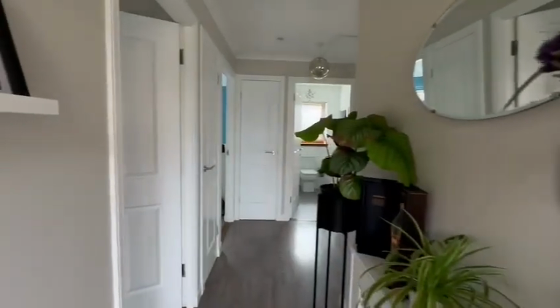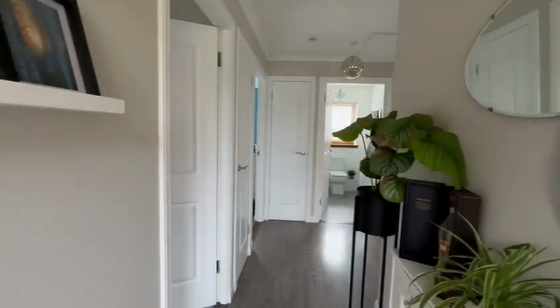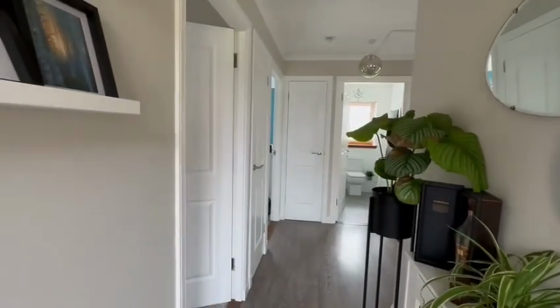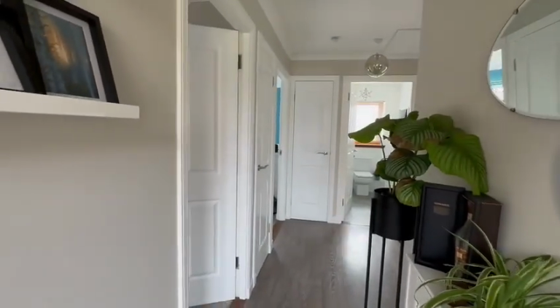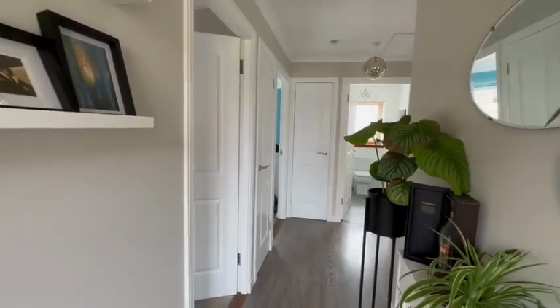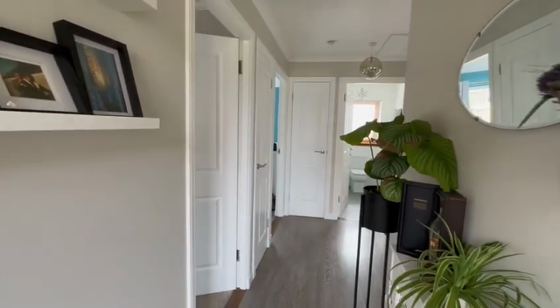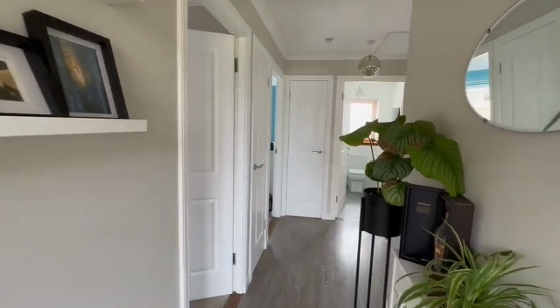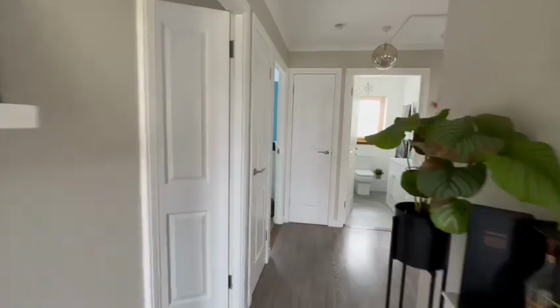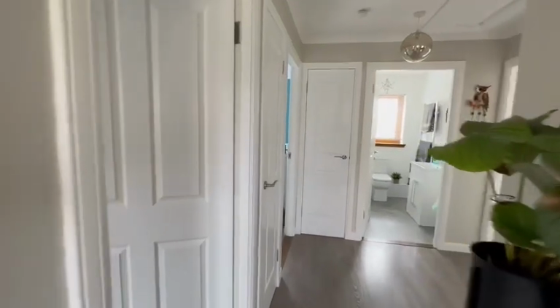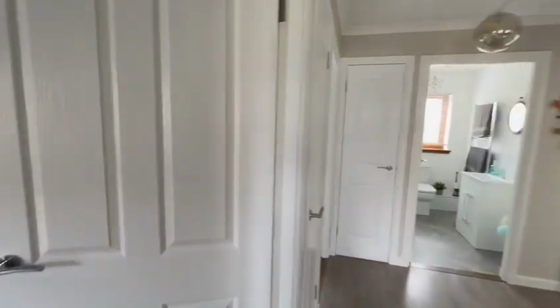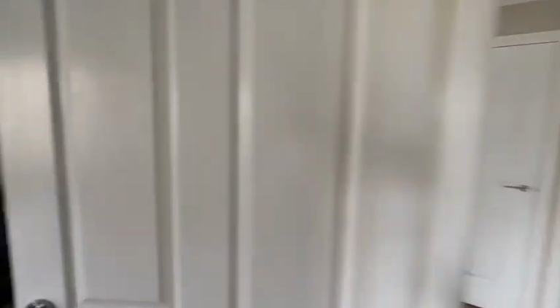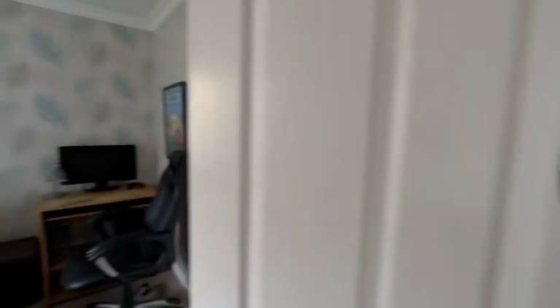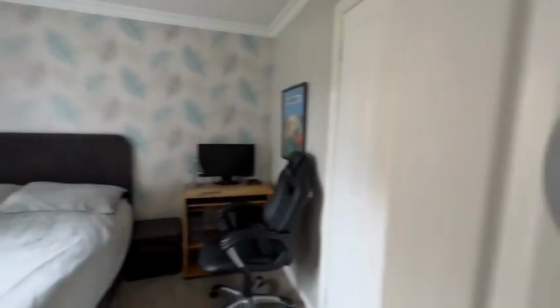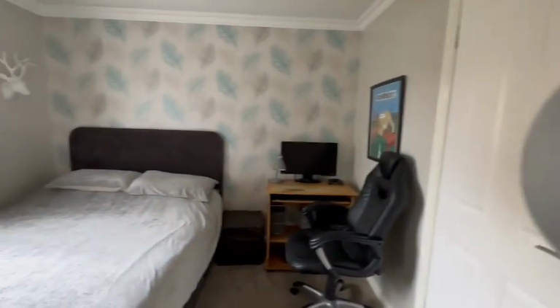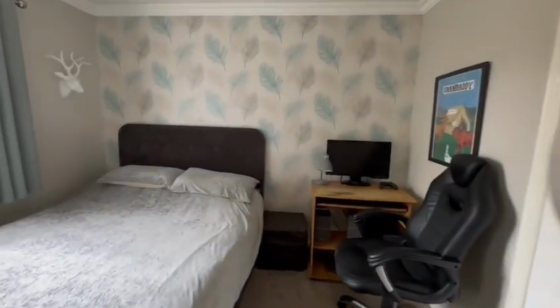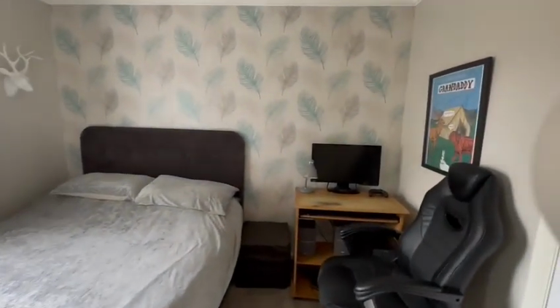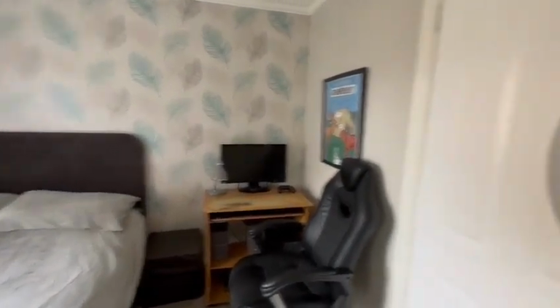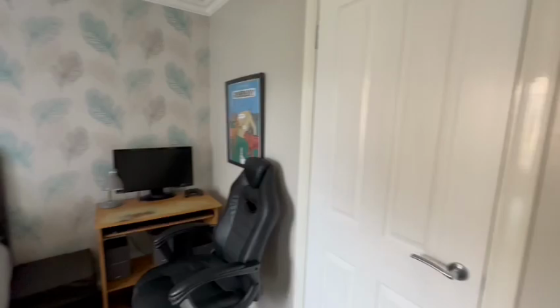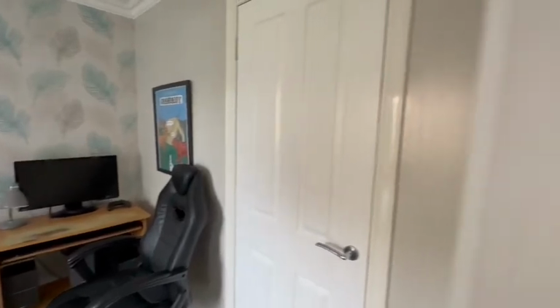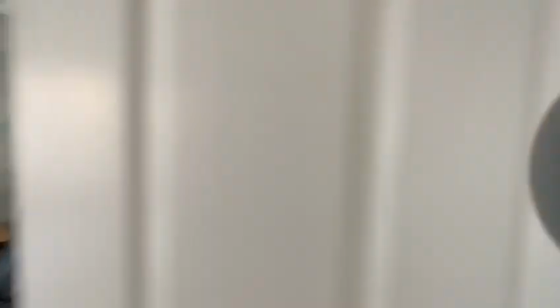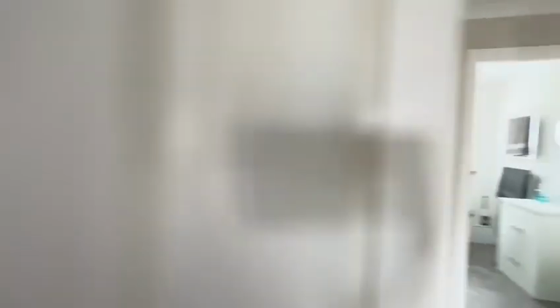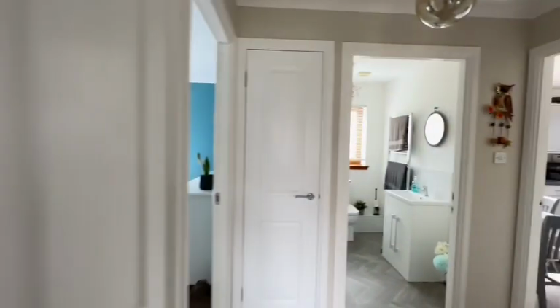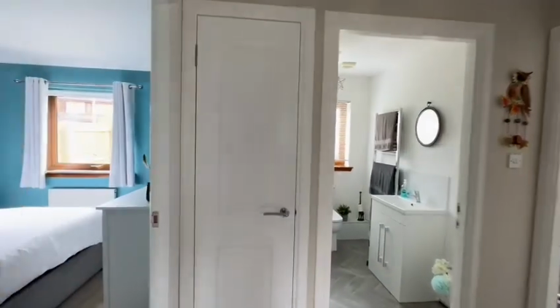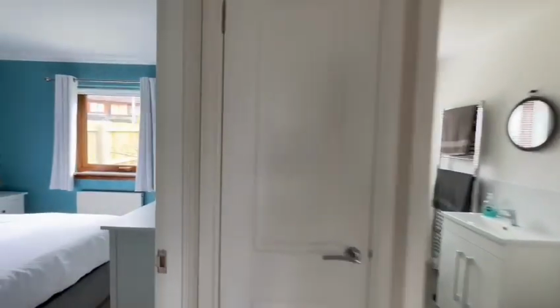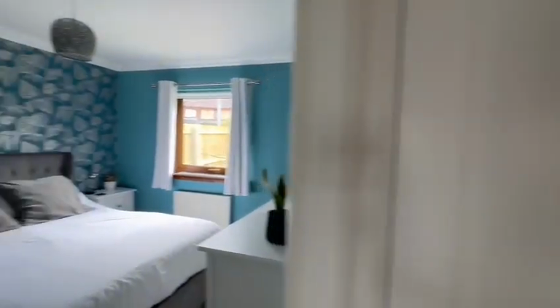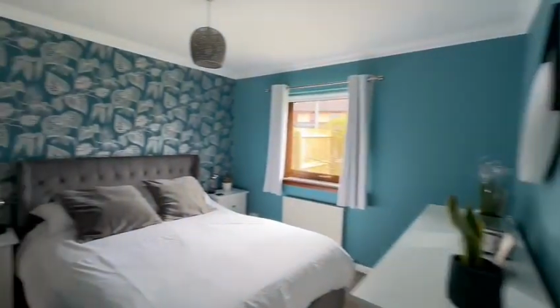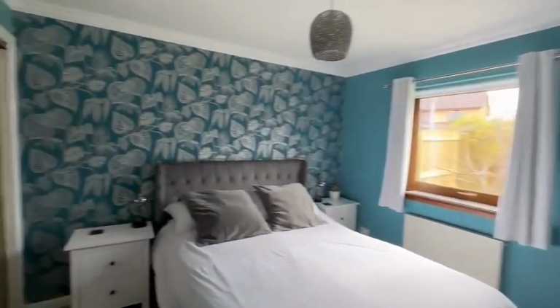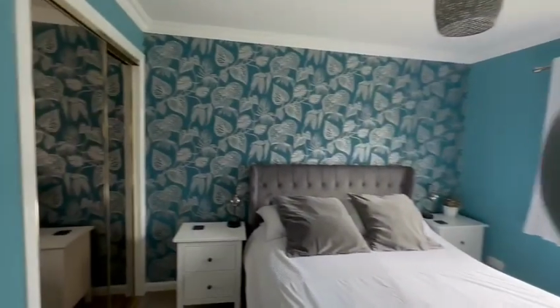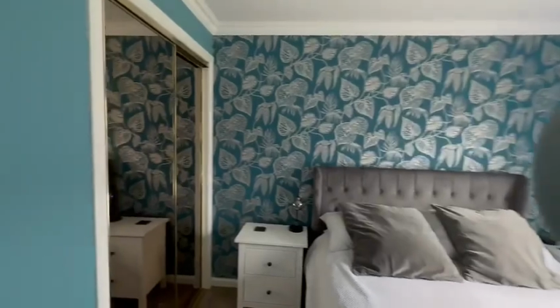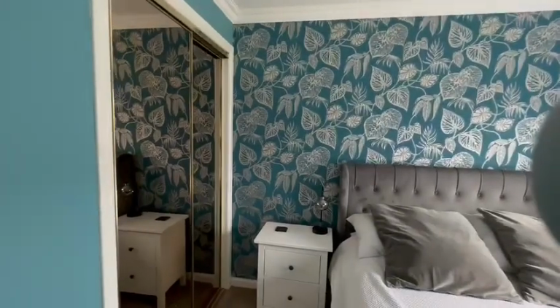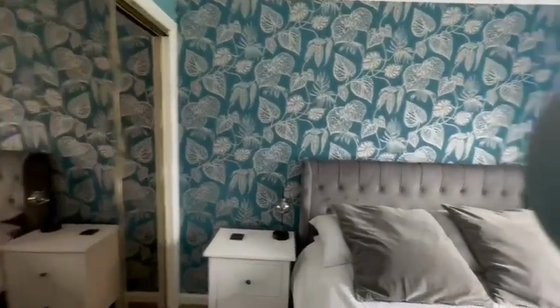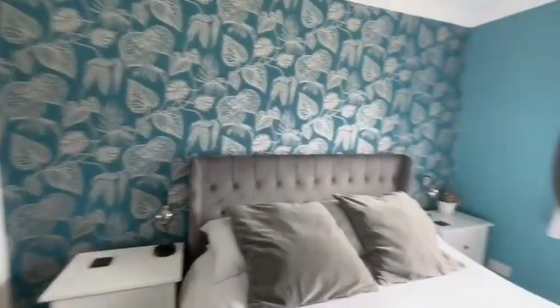Entrance hall. Bedroom number one with storage. Bedroom number two, again with built-in storage.